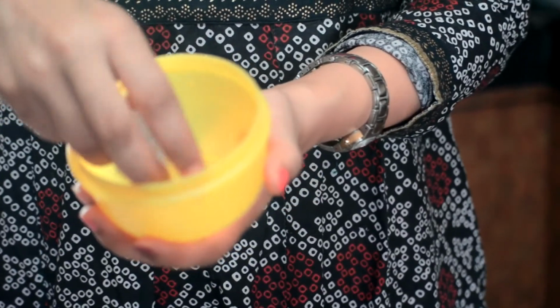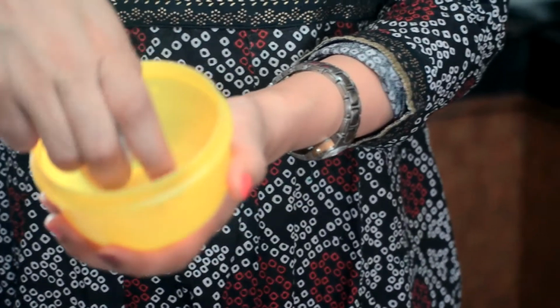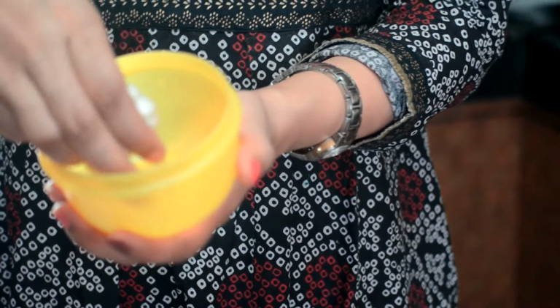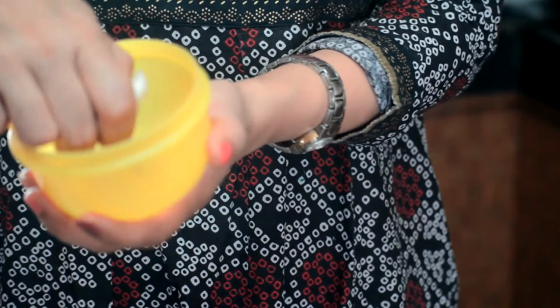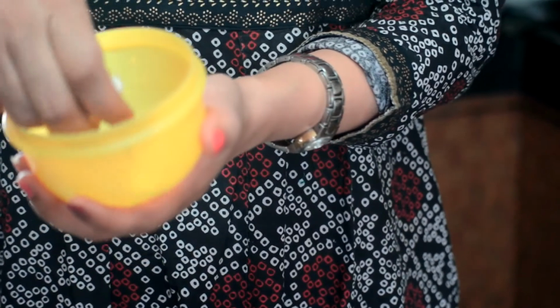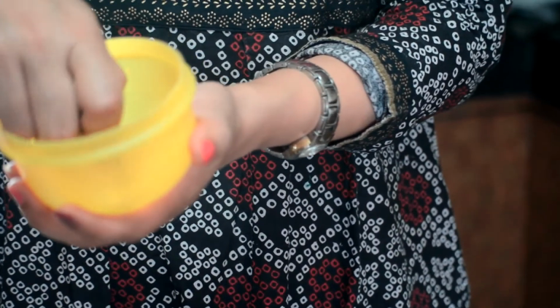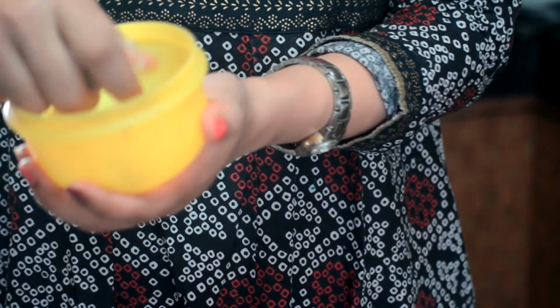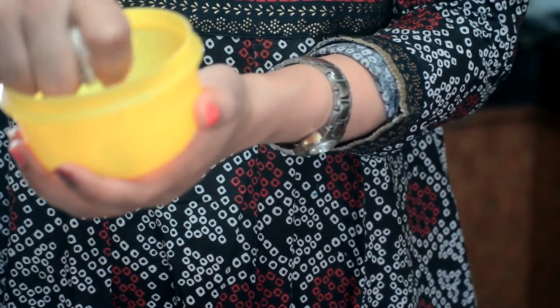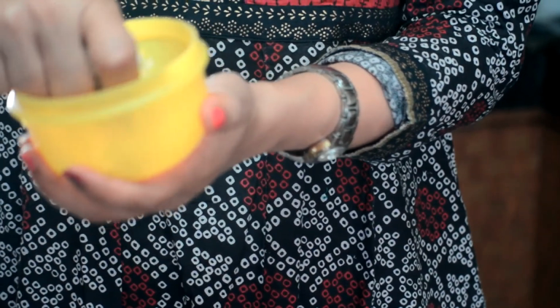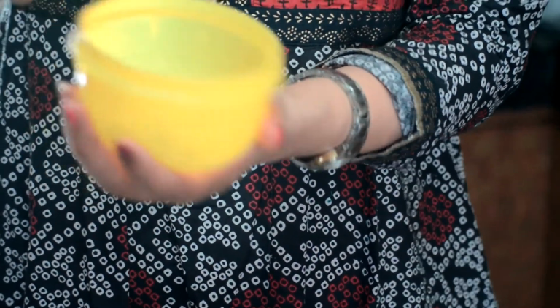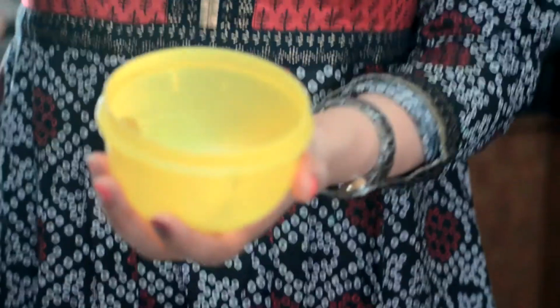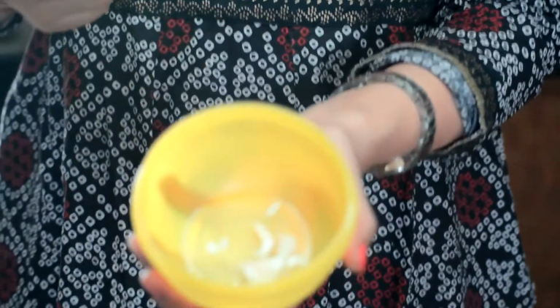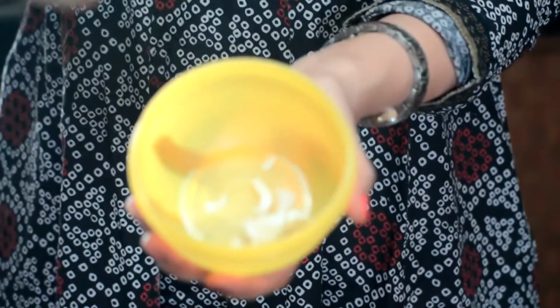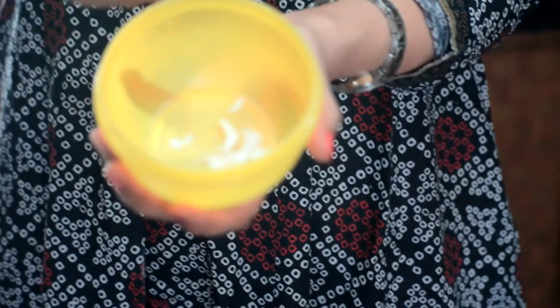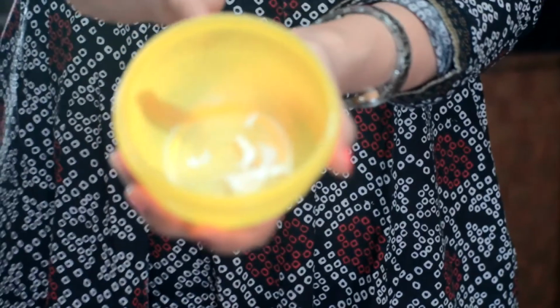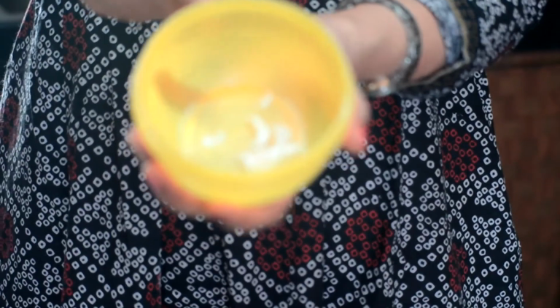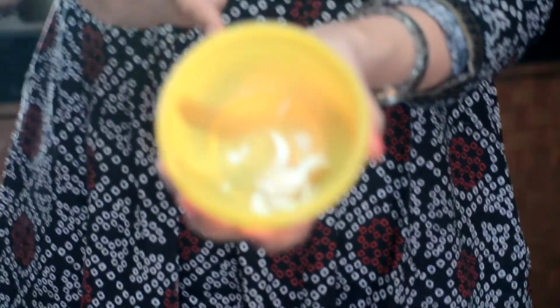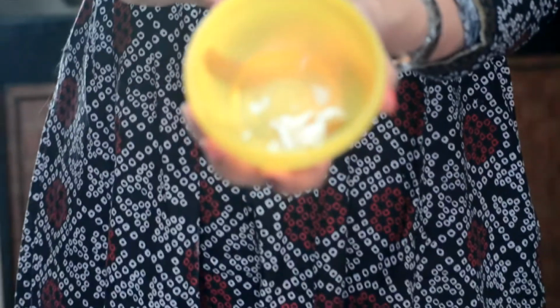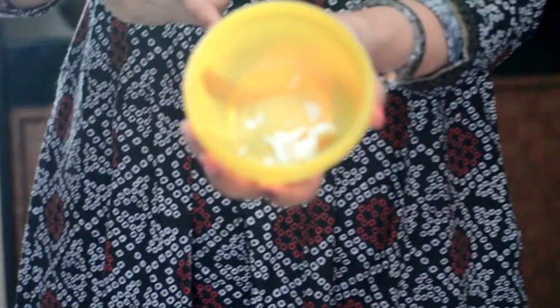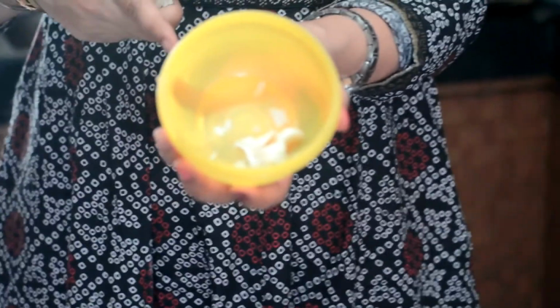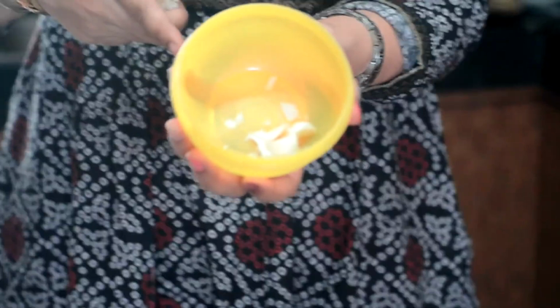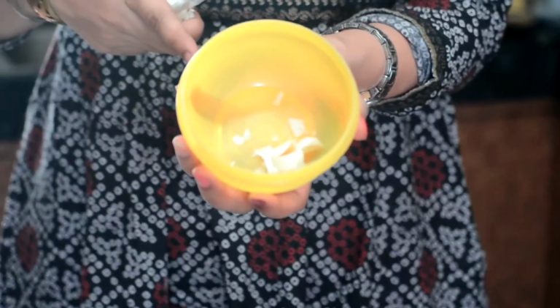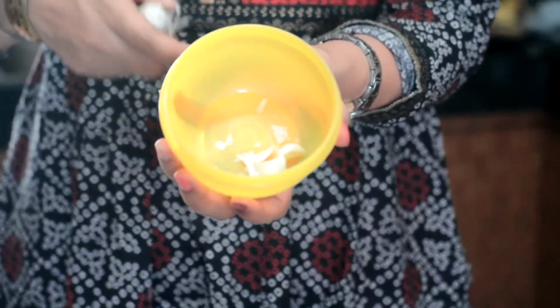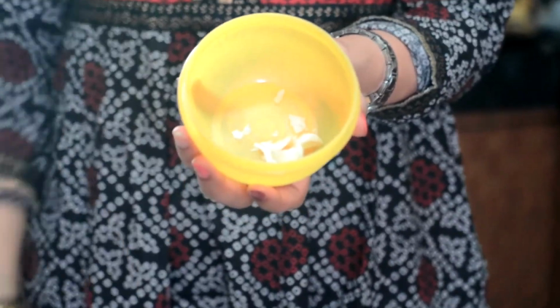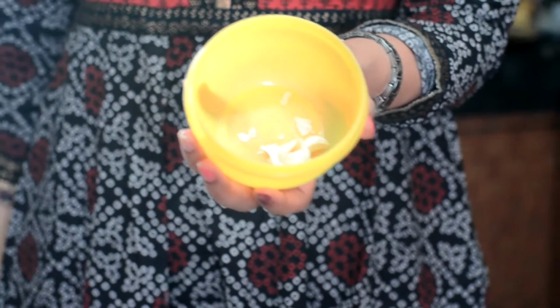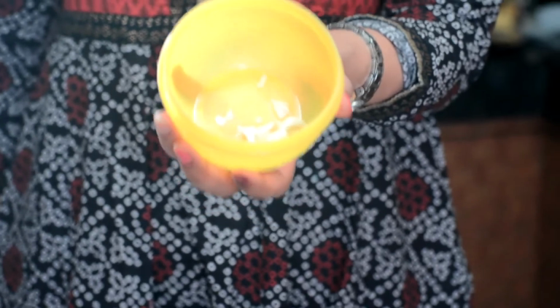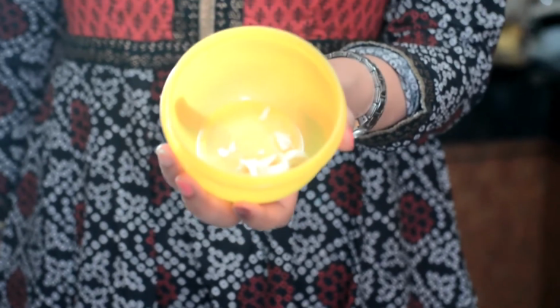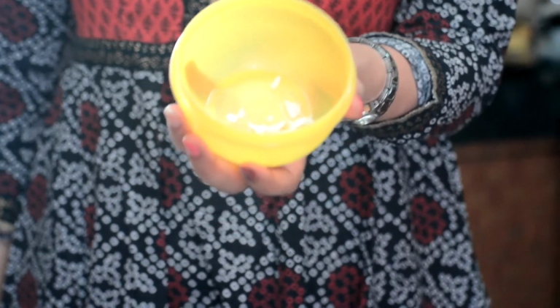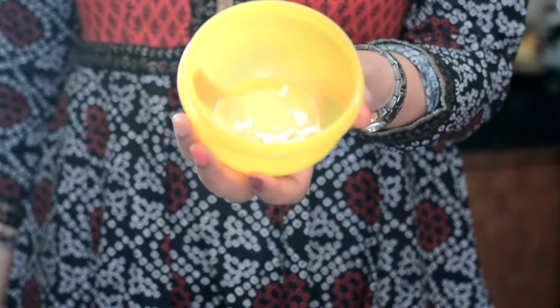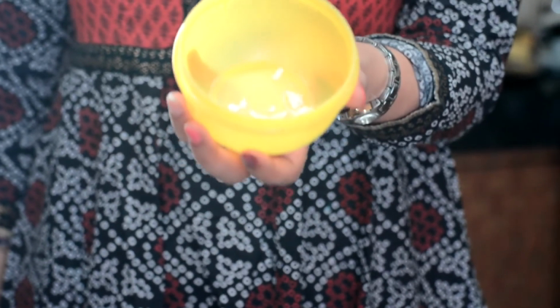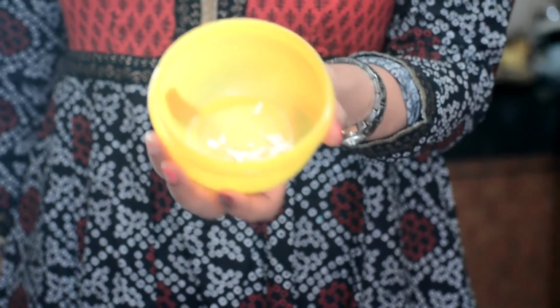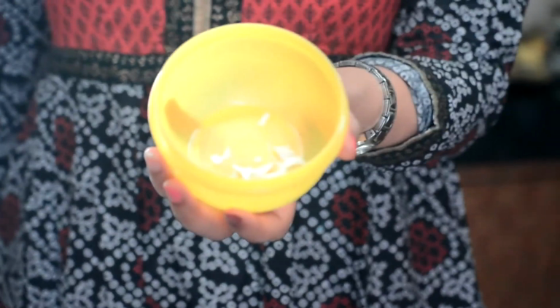I am just going to separate the cloves with my hand. I am going to demonstrate peeling a few cloves. I have about 4-5 in my bowl and my bowl is now ready to go into the microwave for about 7 seconds.